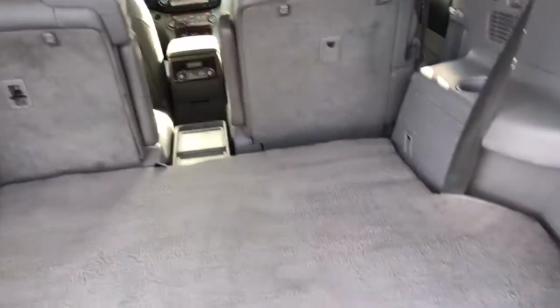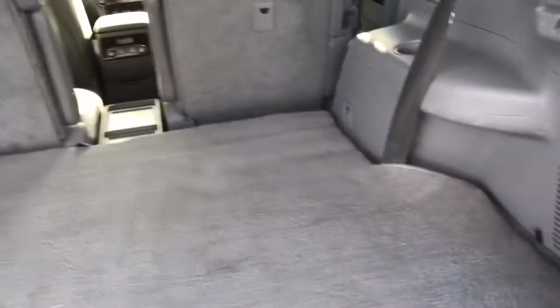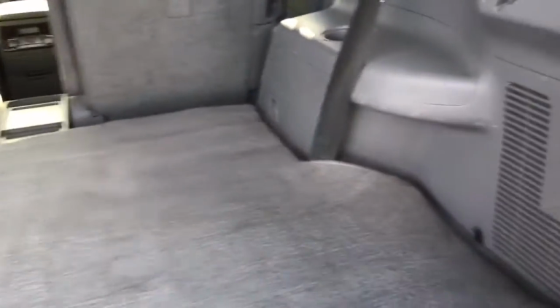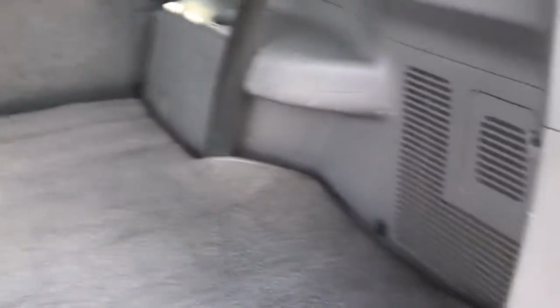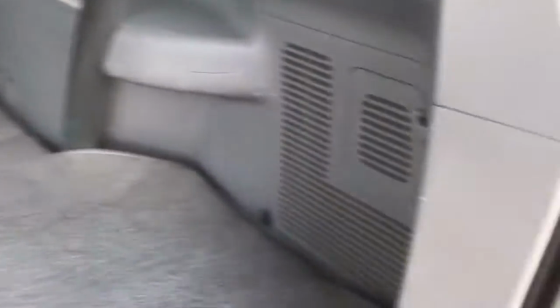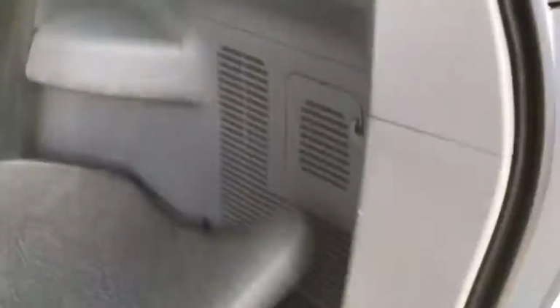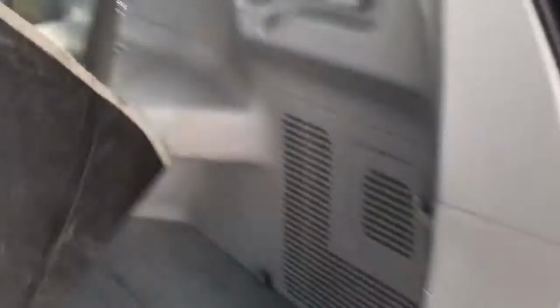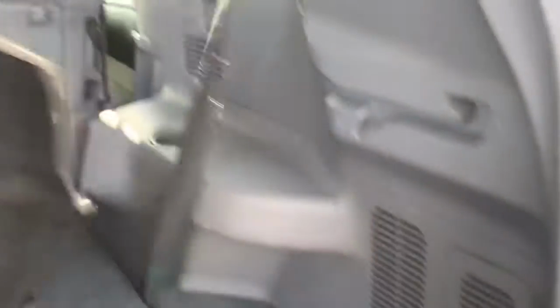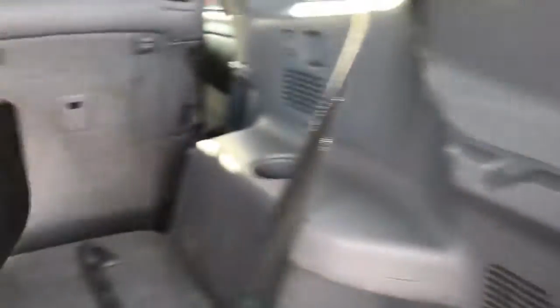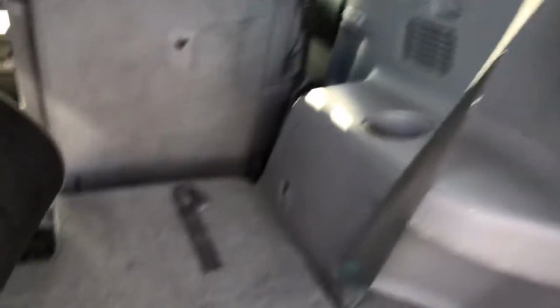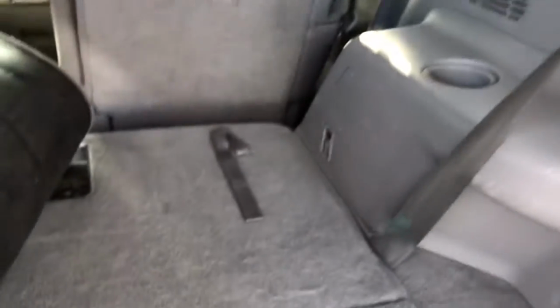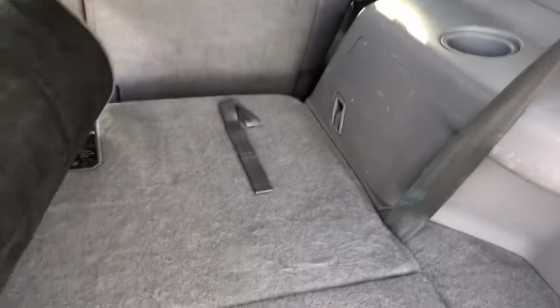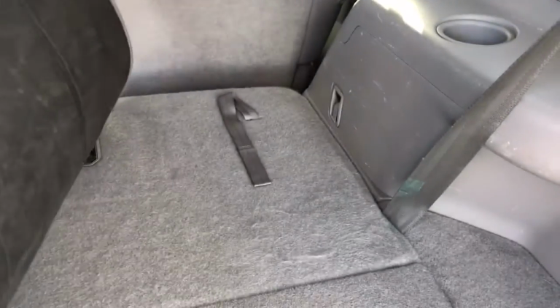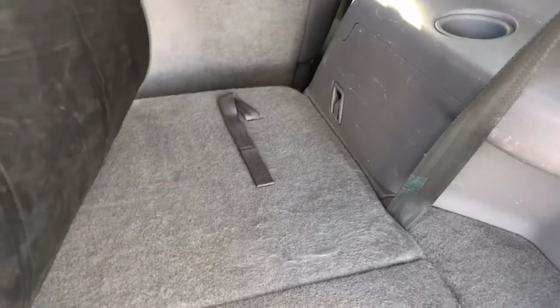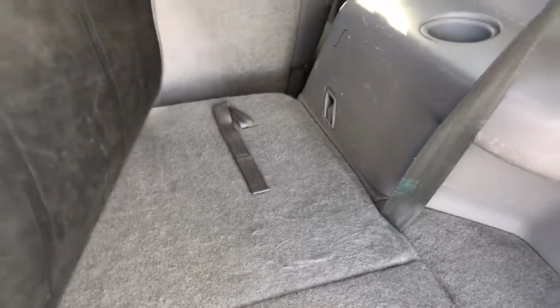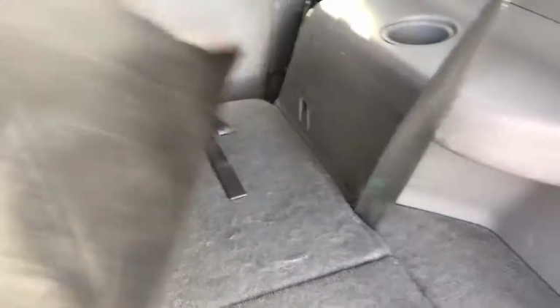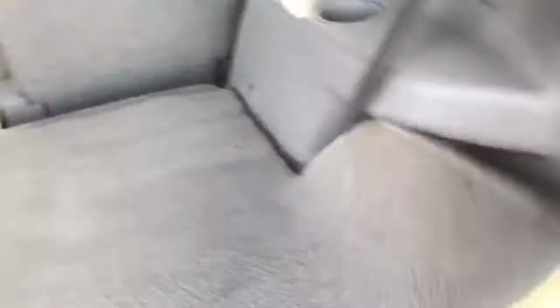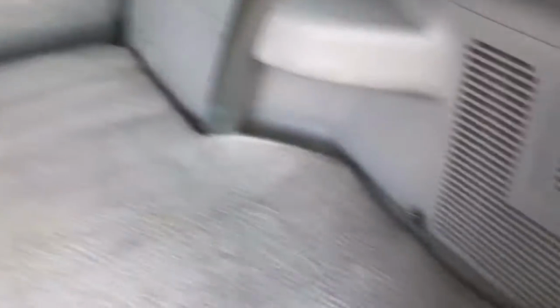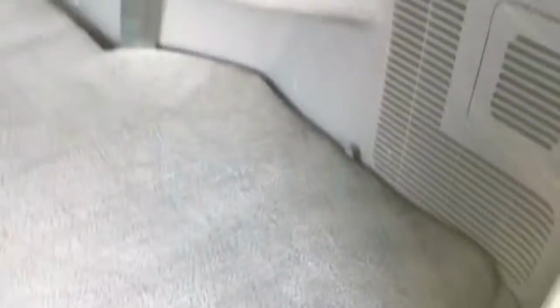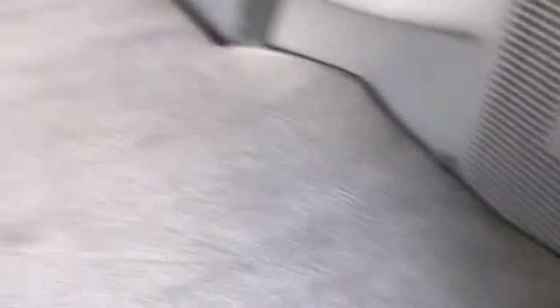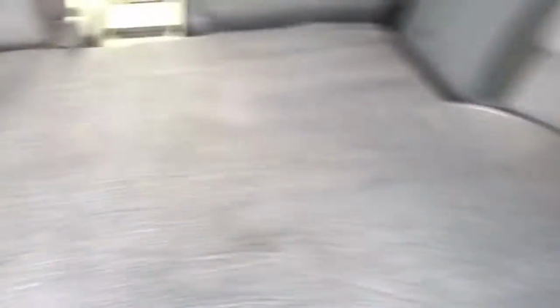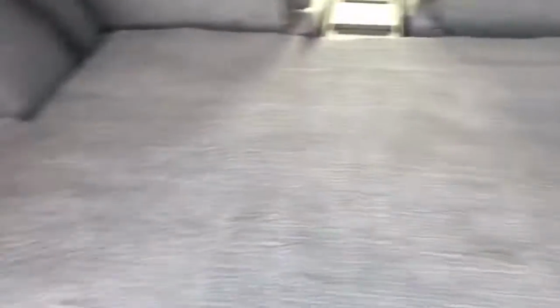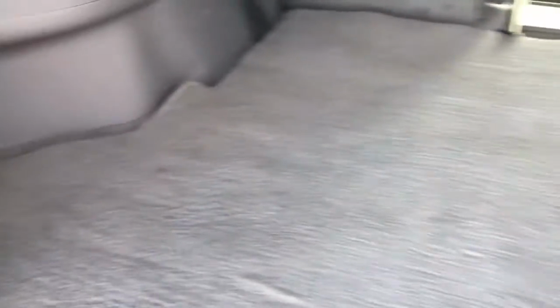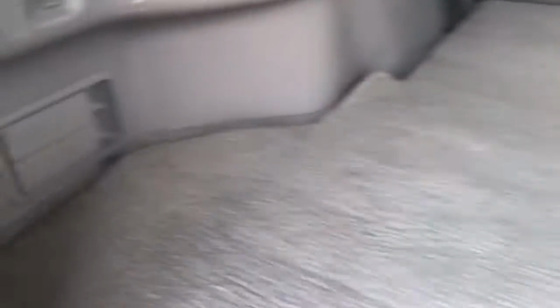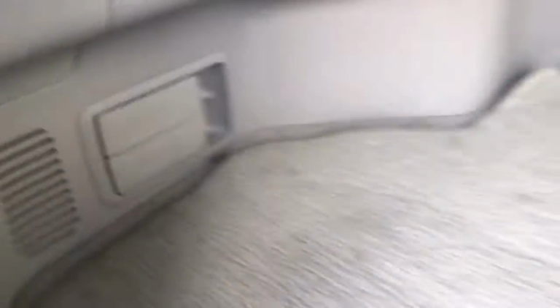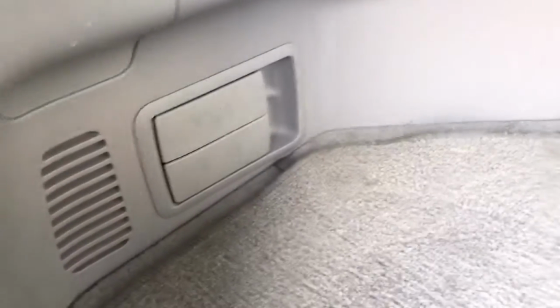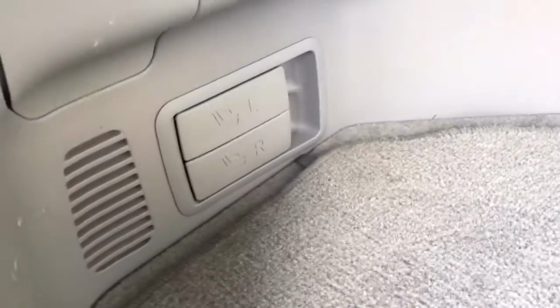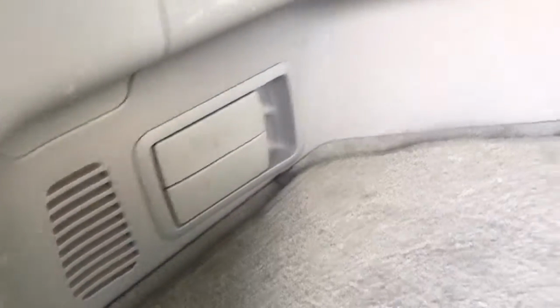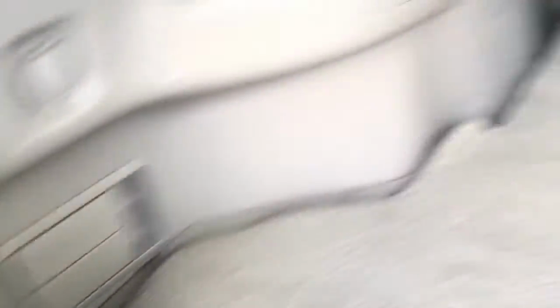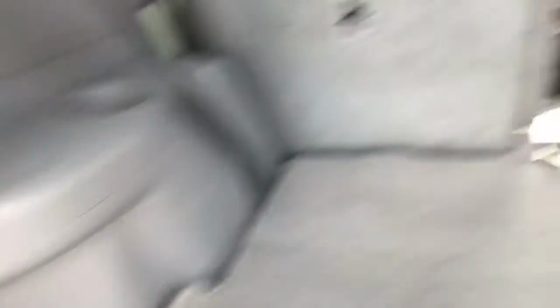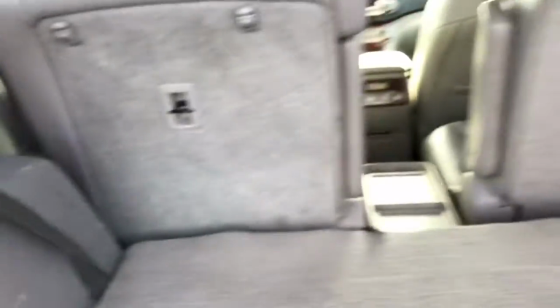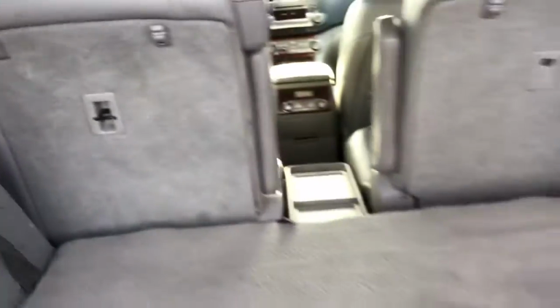Full leather interior with plenty of space for all your stuff. You do have three rows of seats, obviously just hidden right now. The second row folds down easily.